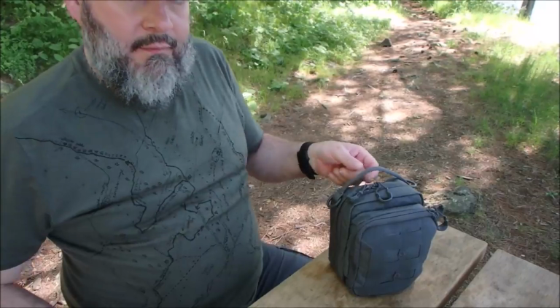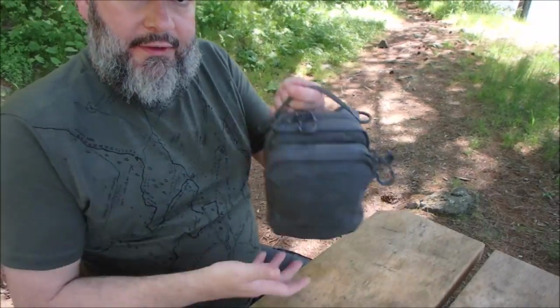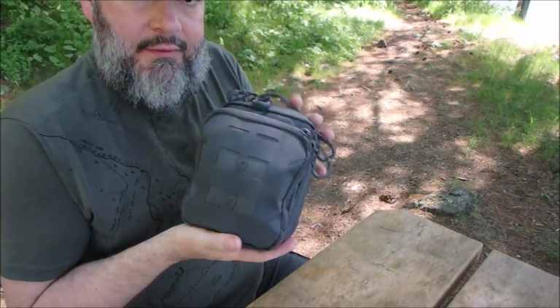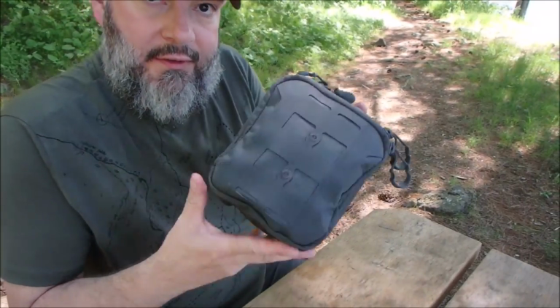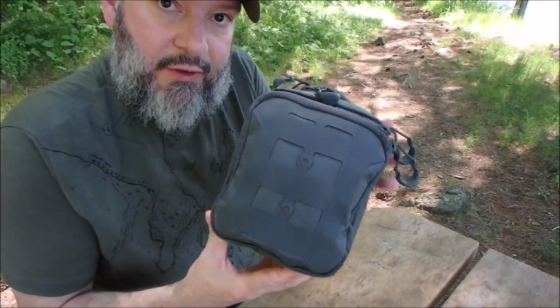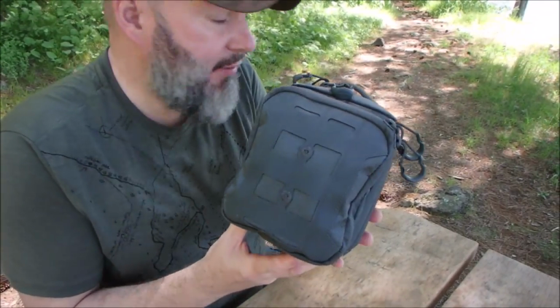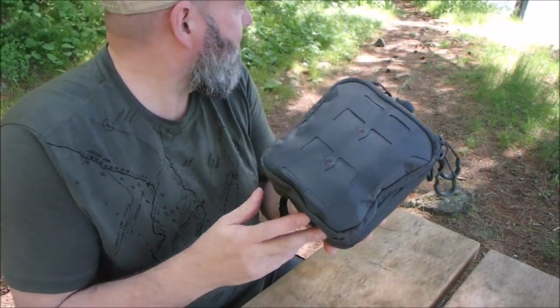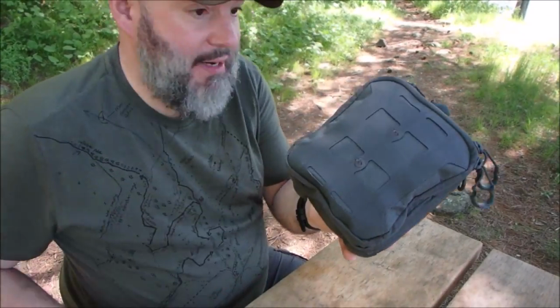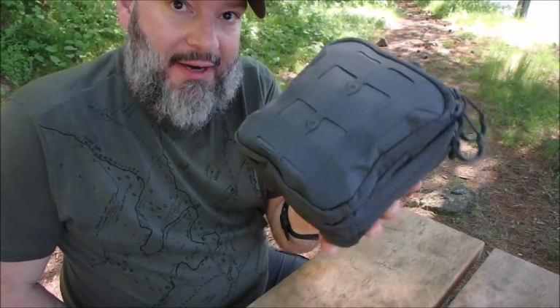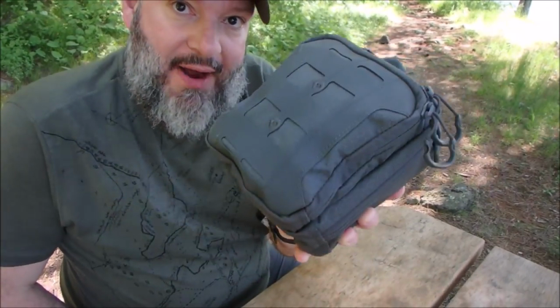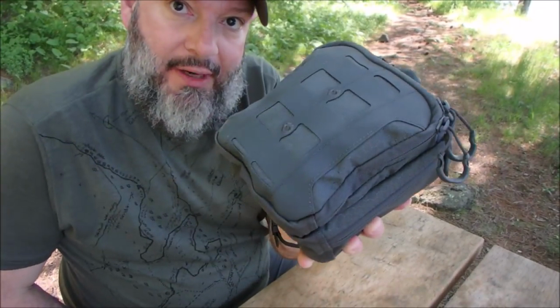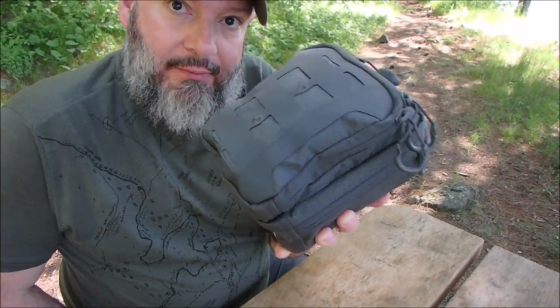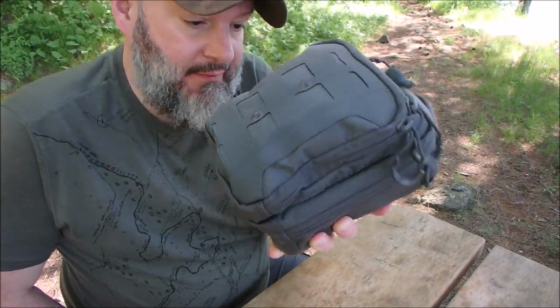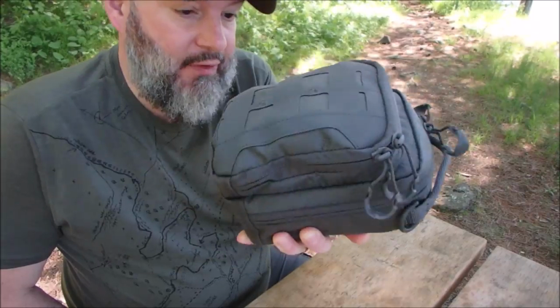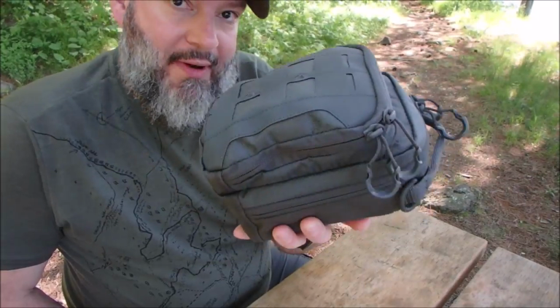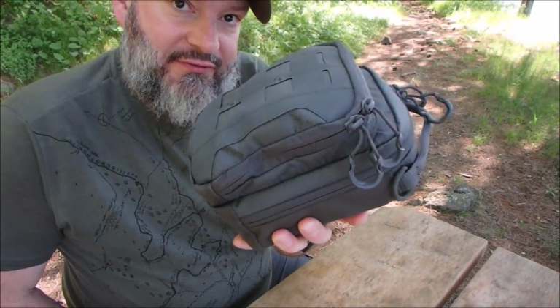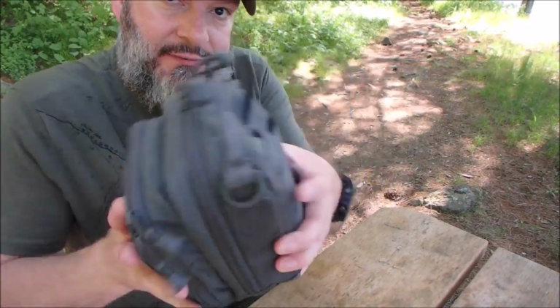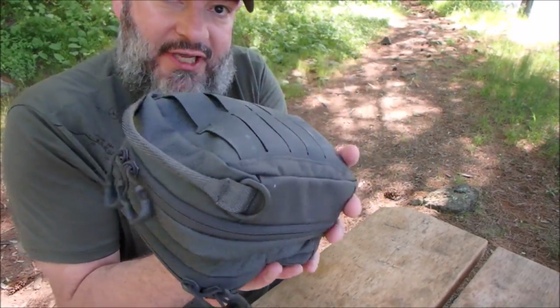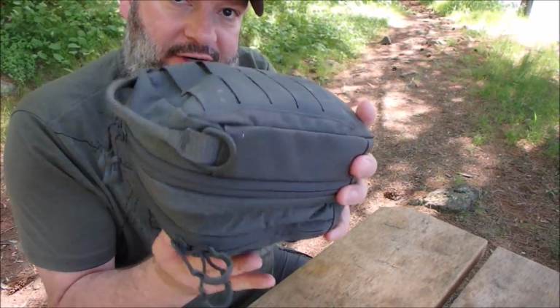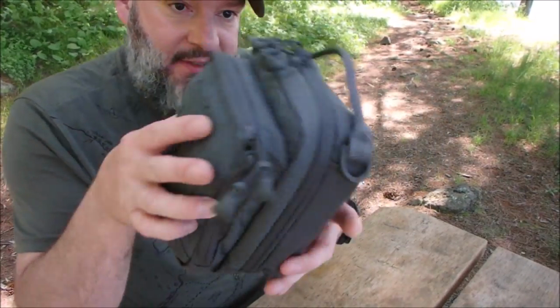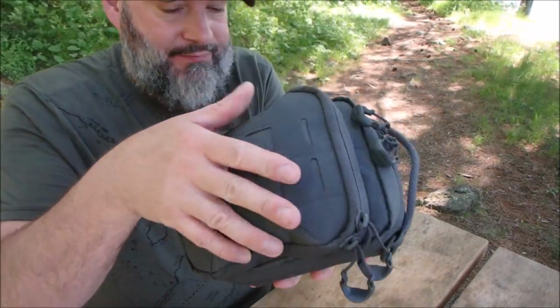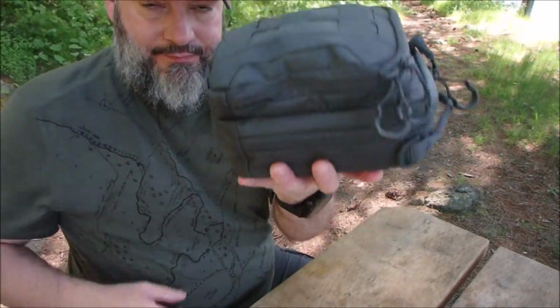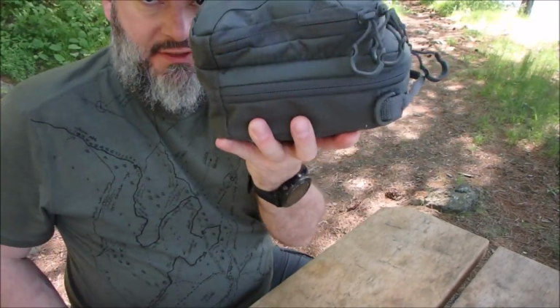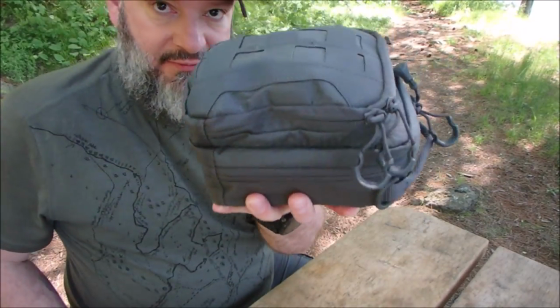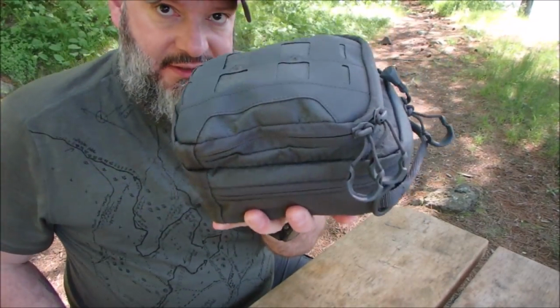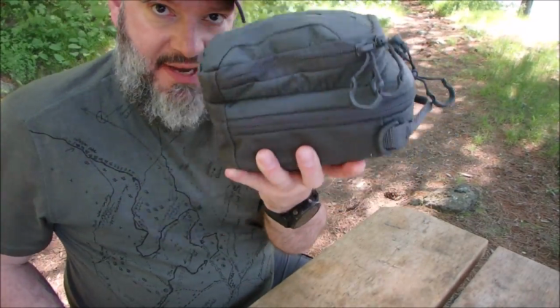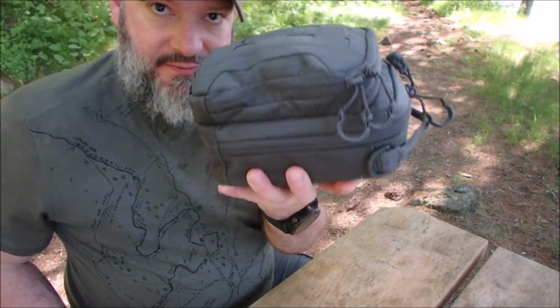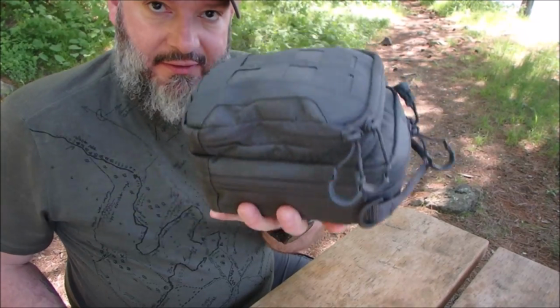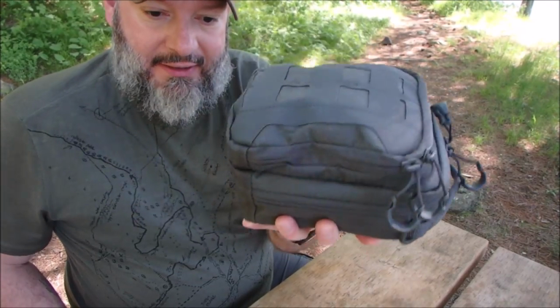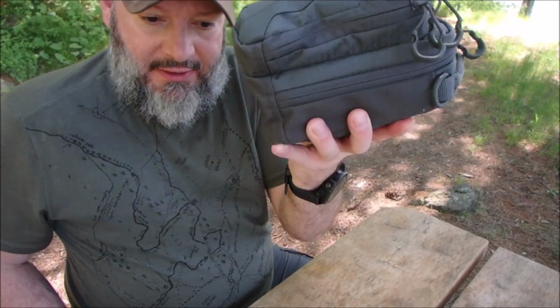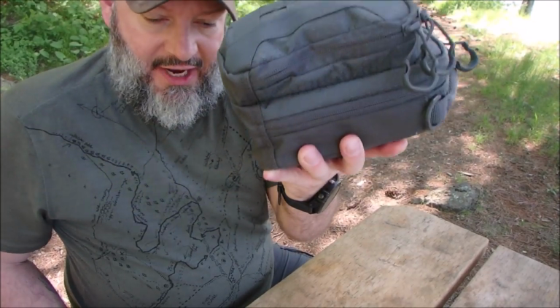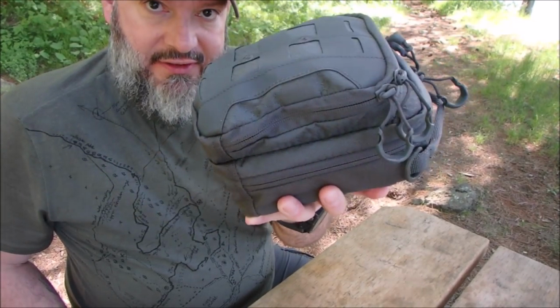Here it is. This is what I carry out. This is my power stuff — all my power stuff's in here. I try to keep it organized. This is where my flashlight is, batteries, power pack, camera stuff.